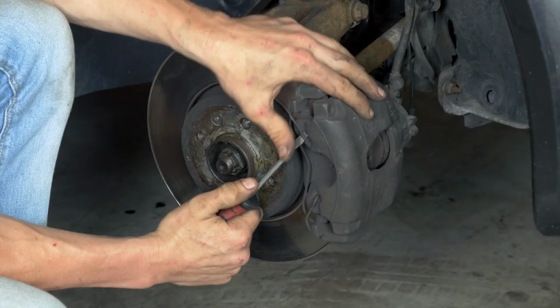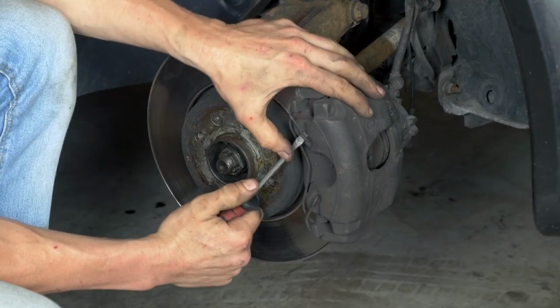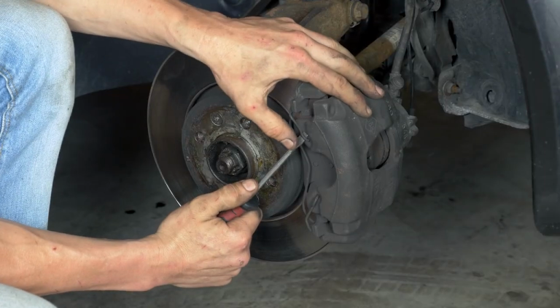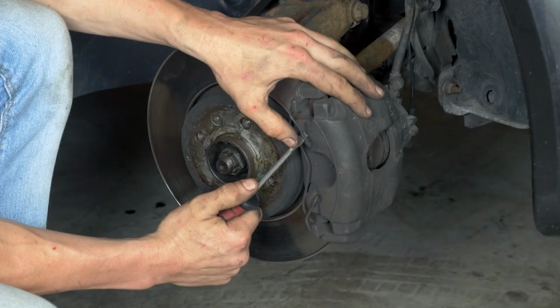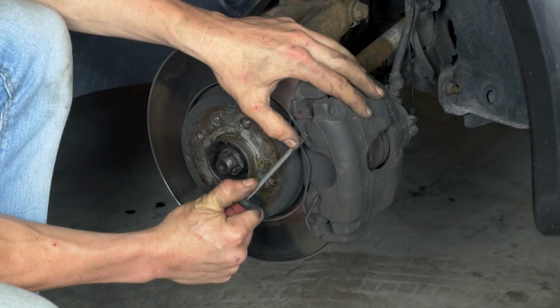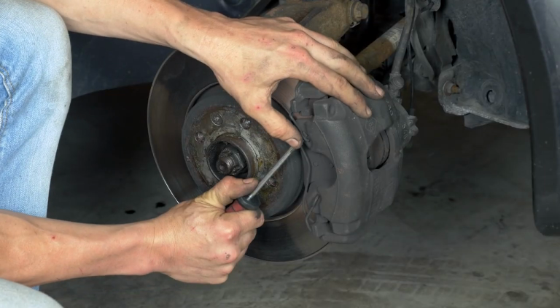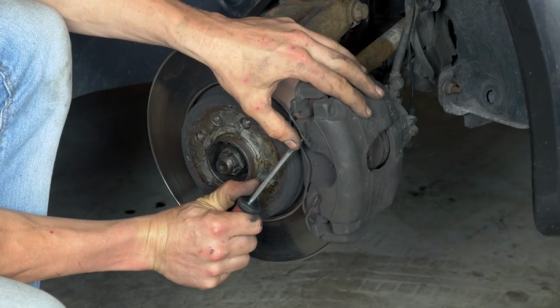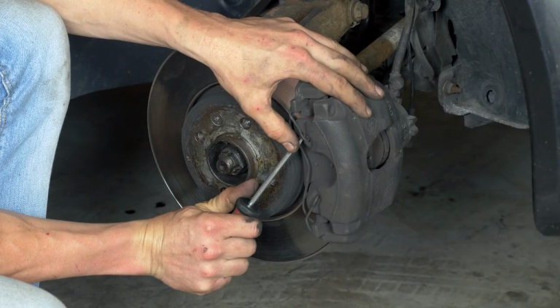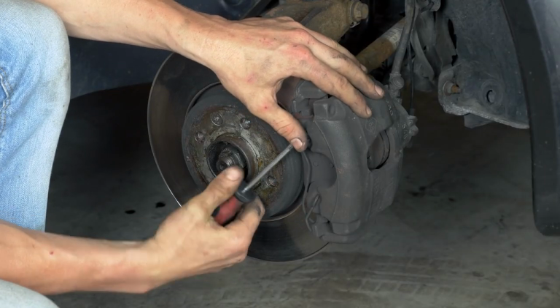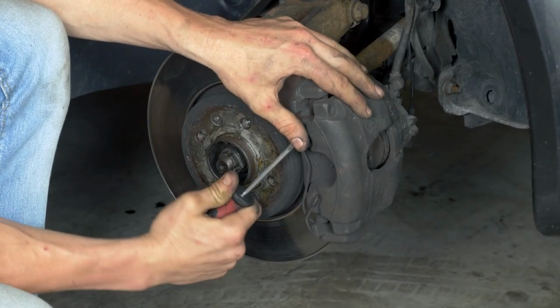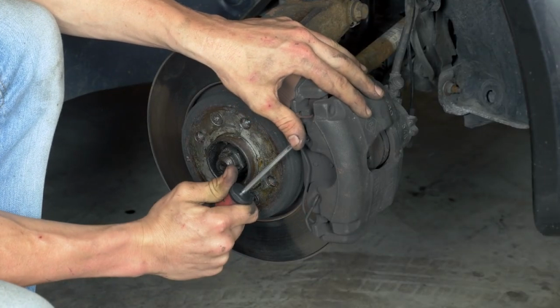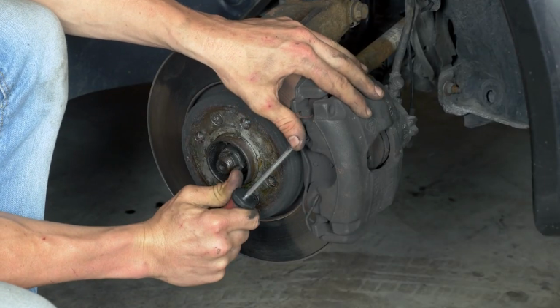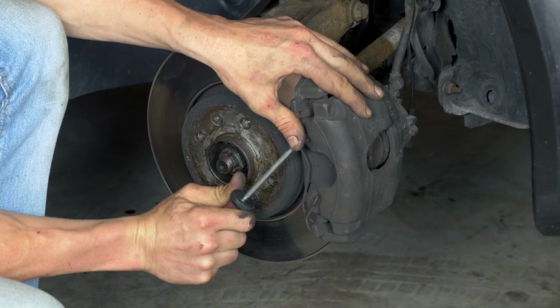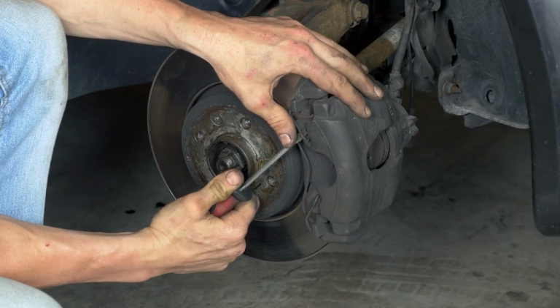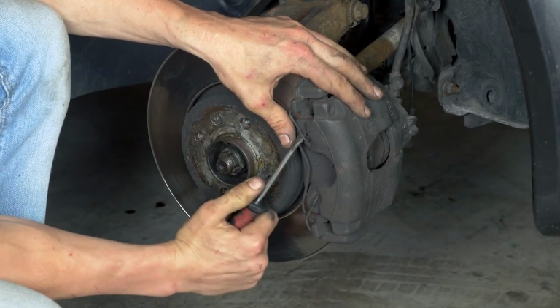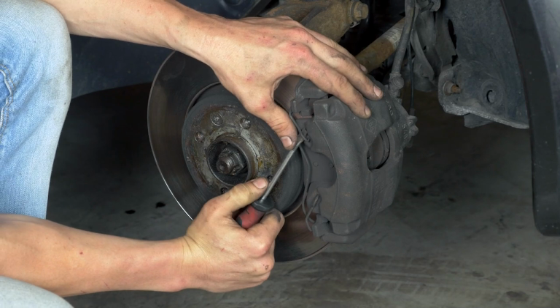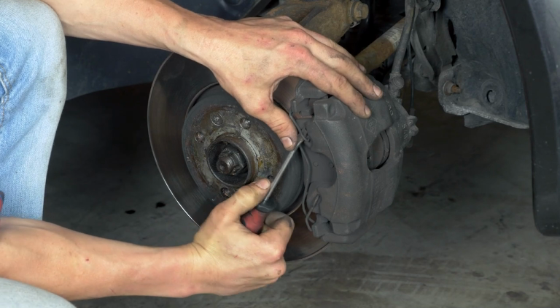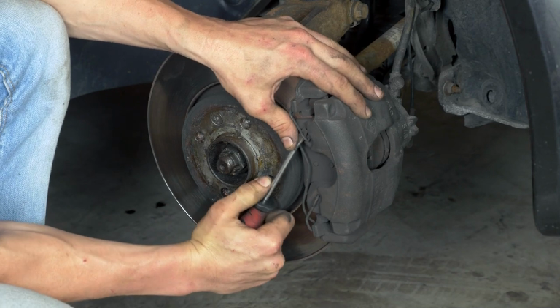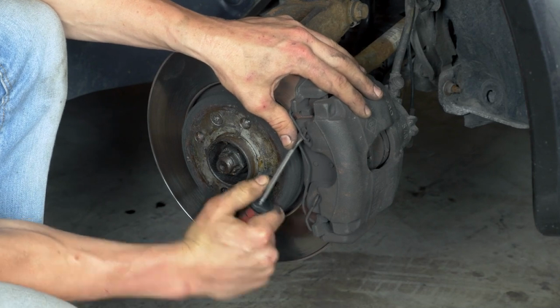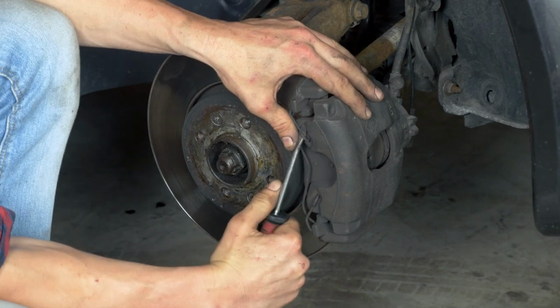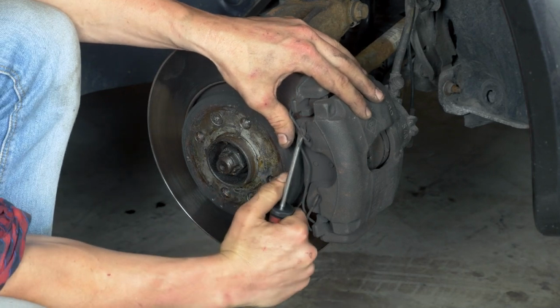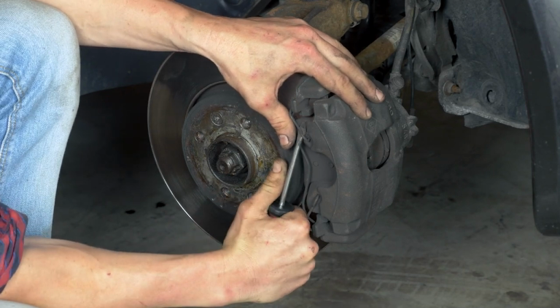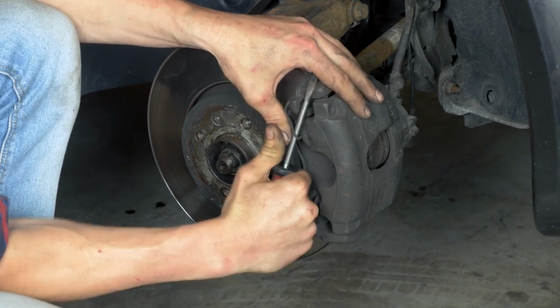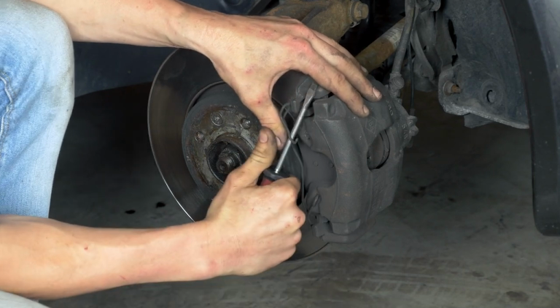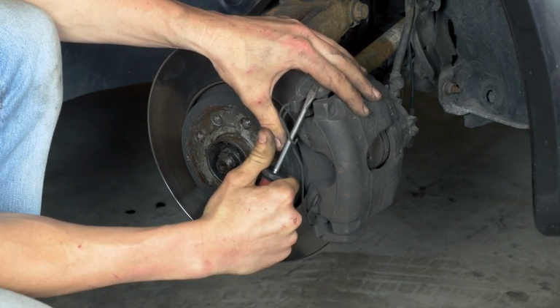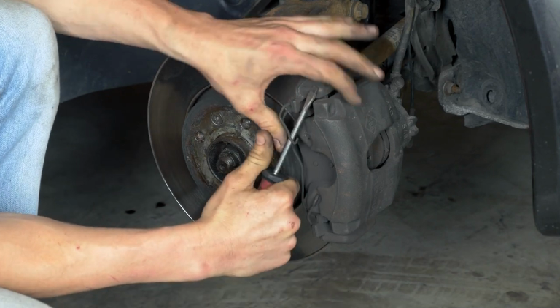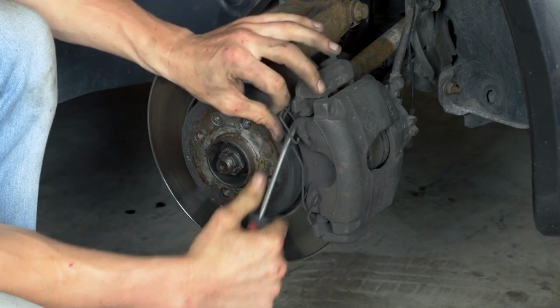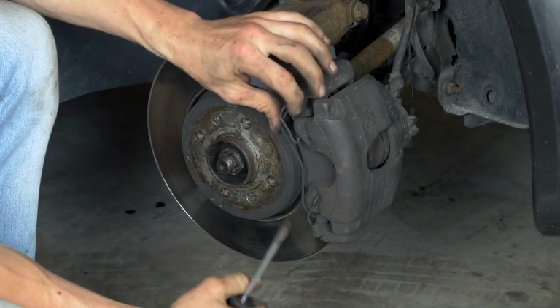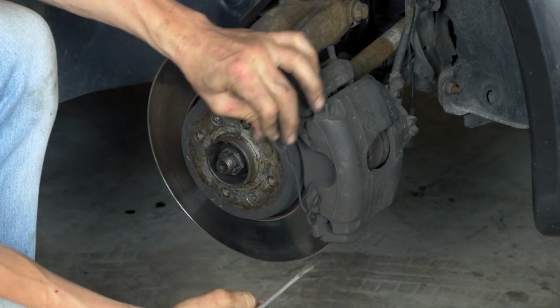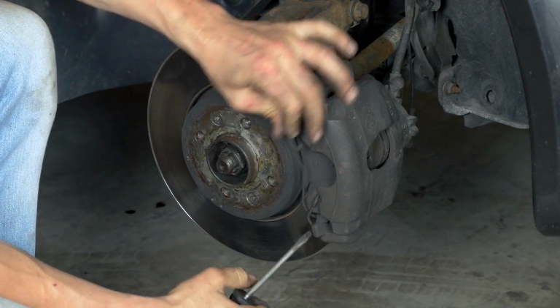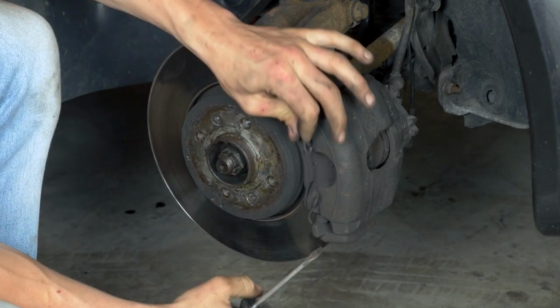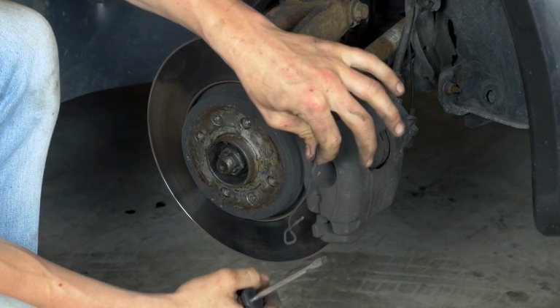Using a flathead screwdriver, lift the holding spring on the pads, then take it out. Make sure you keep a finger on the spring during the operation to avoid it jumping out.